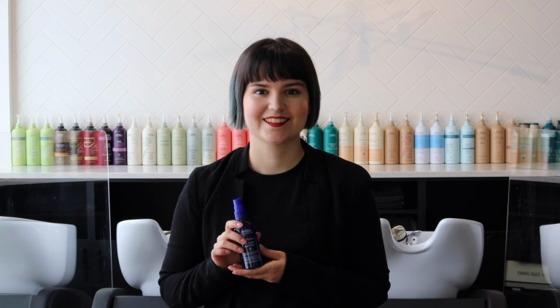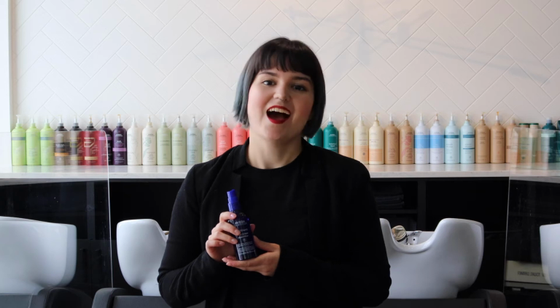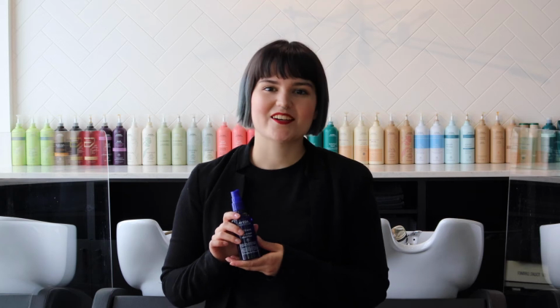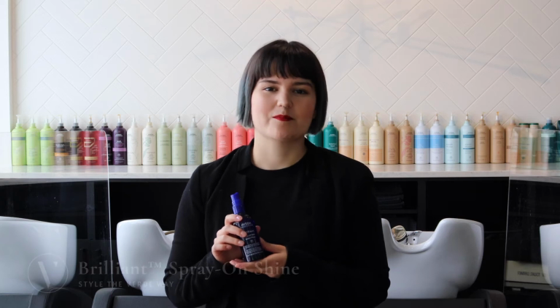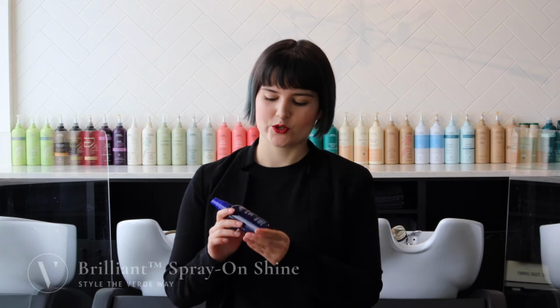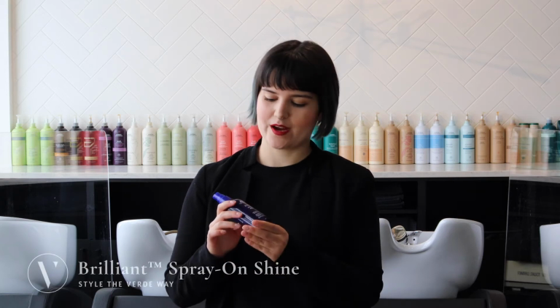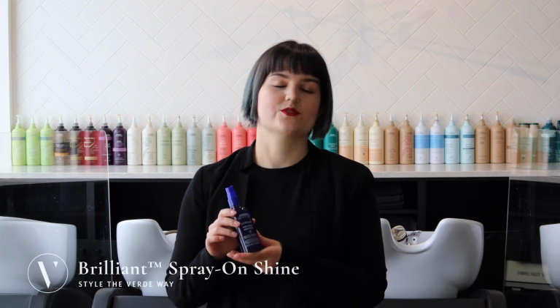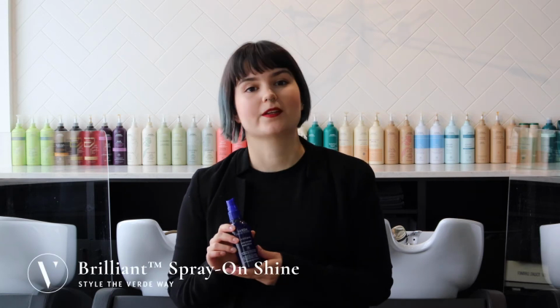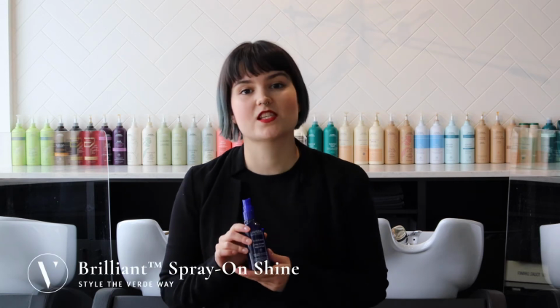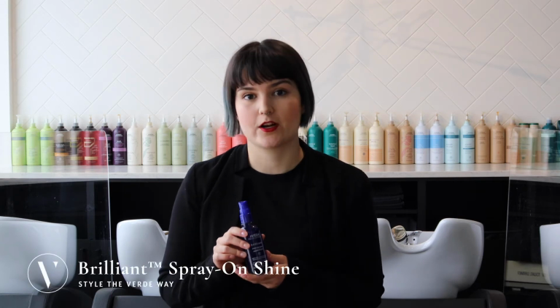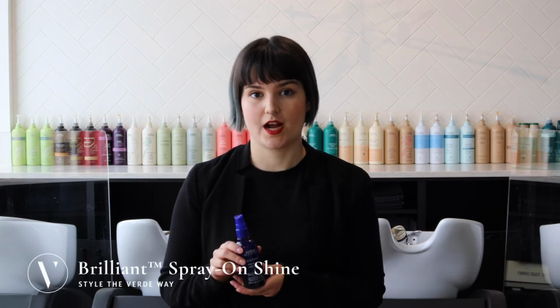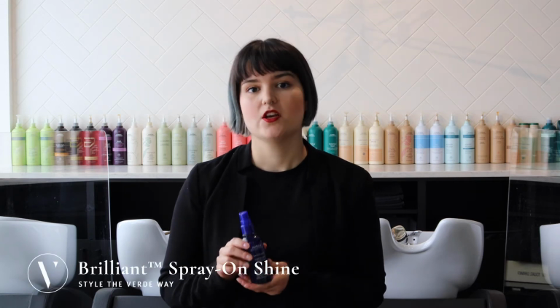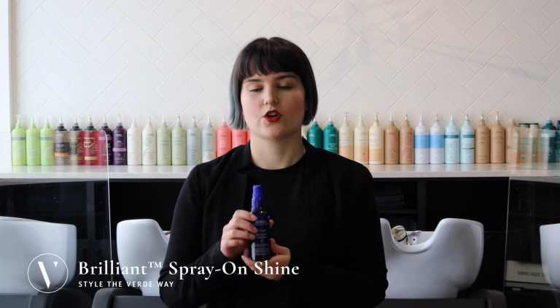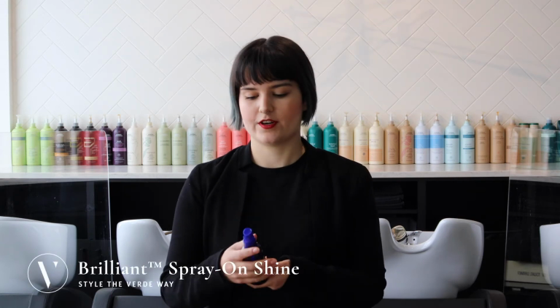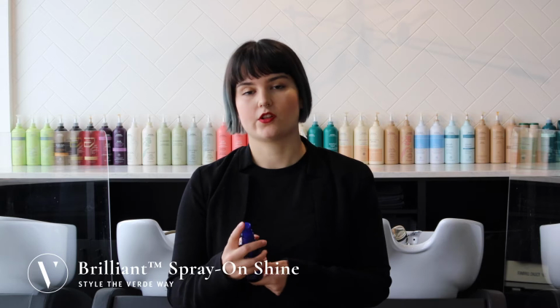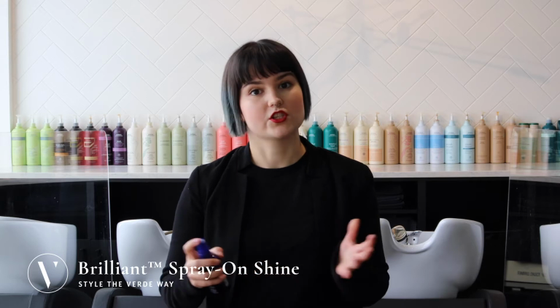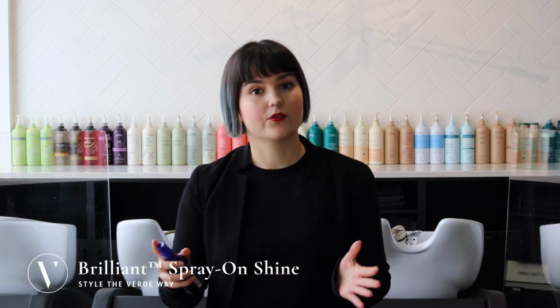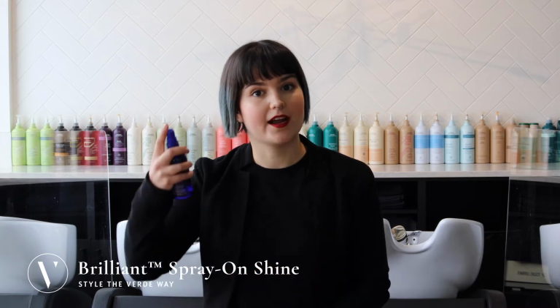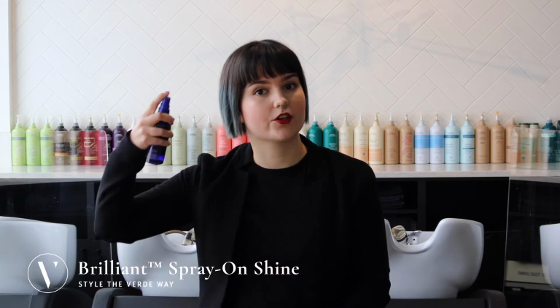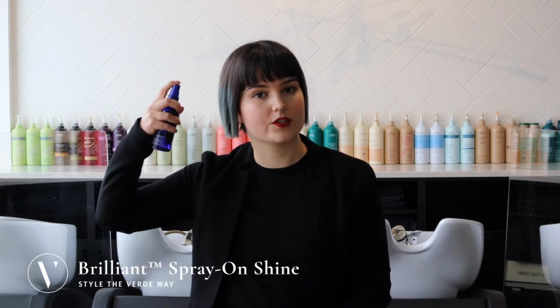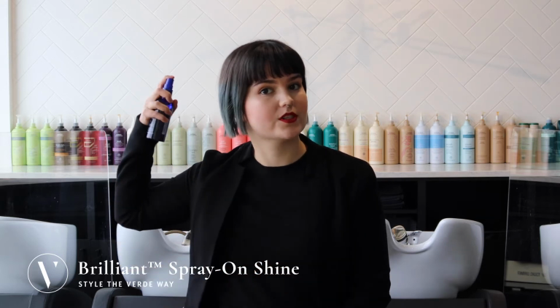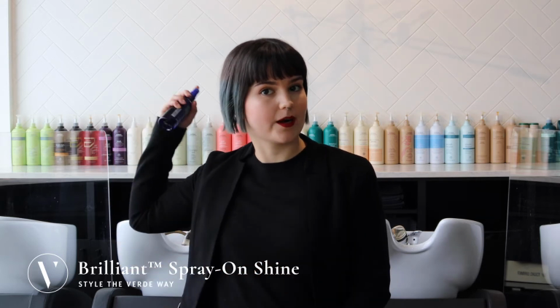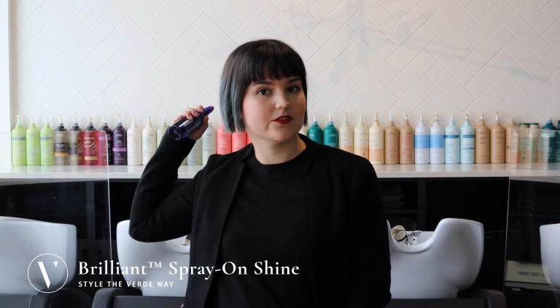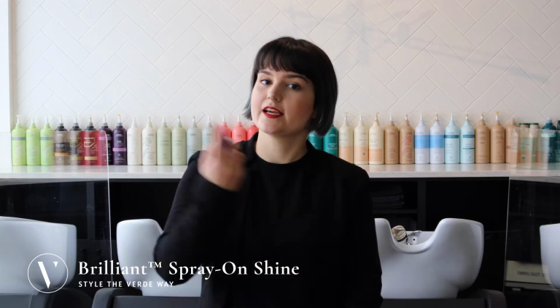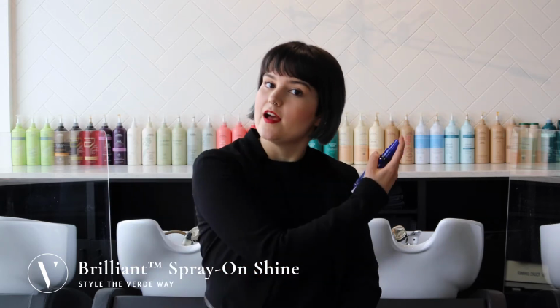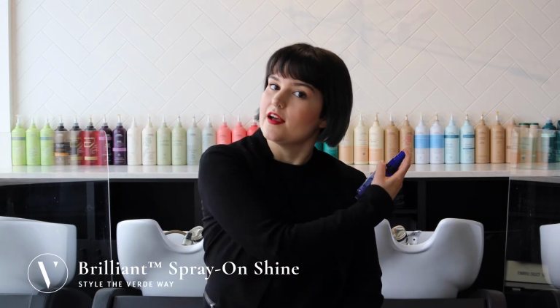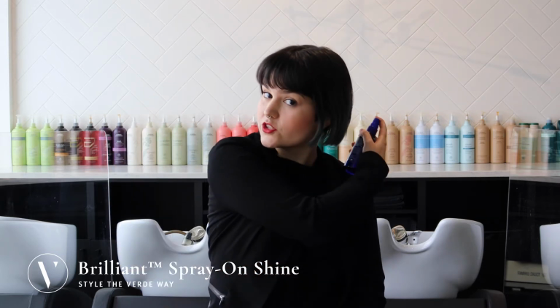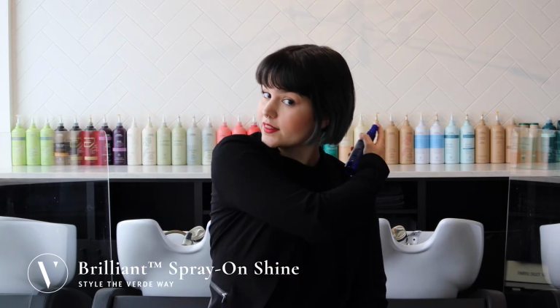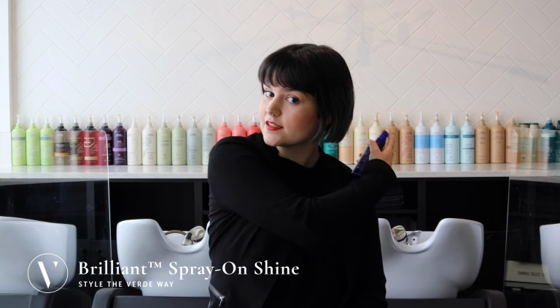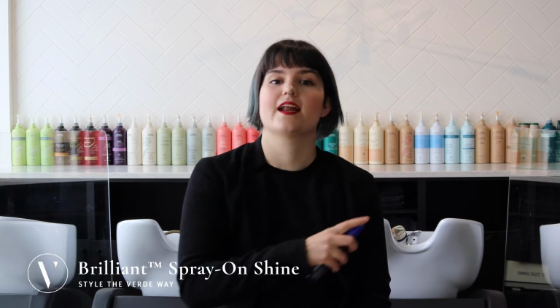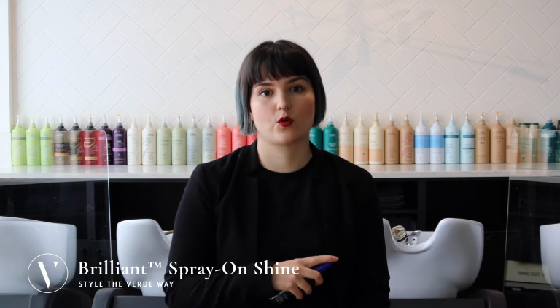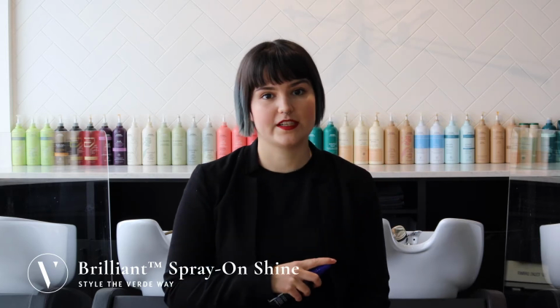Hi there! Today I'm going to be showing you how to use Brilliant Spray On Shine. For a nice glossy shine throughout your hair, you're going to want to spray evenly, and you can start with less and add more if needed.